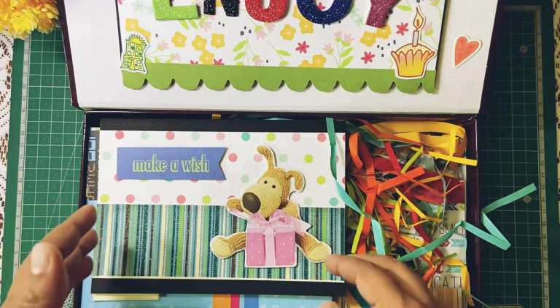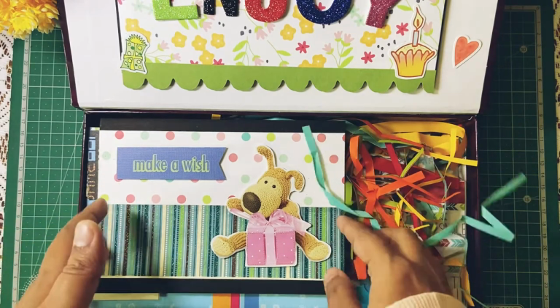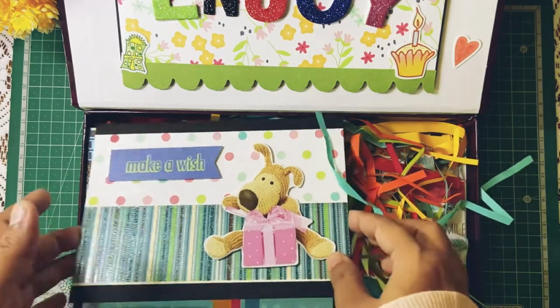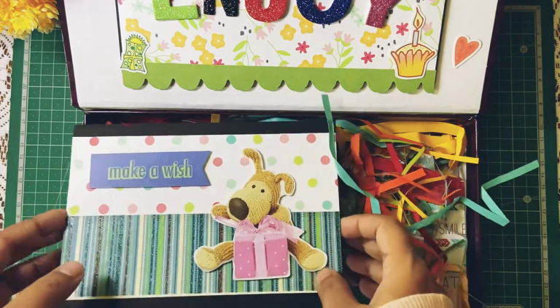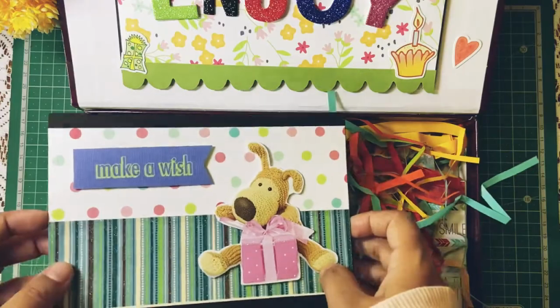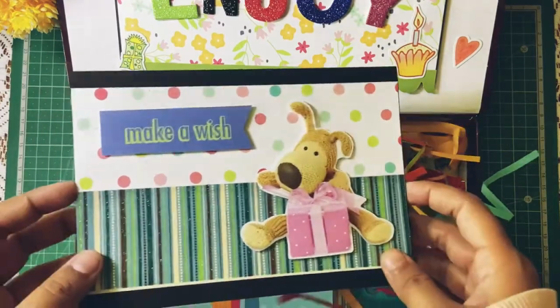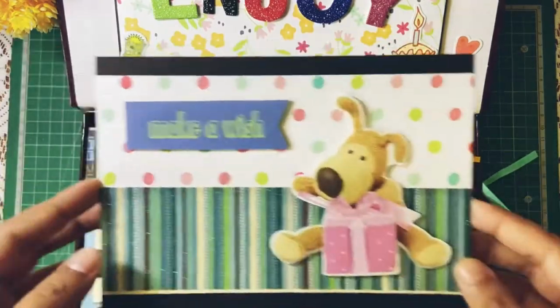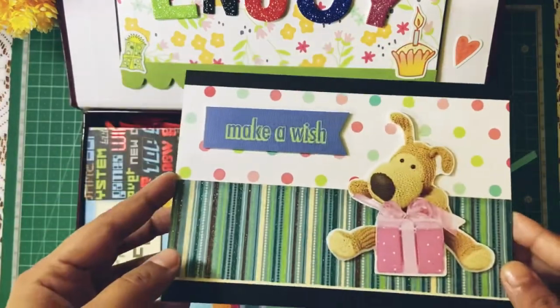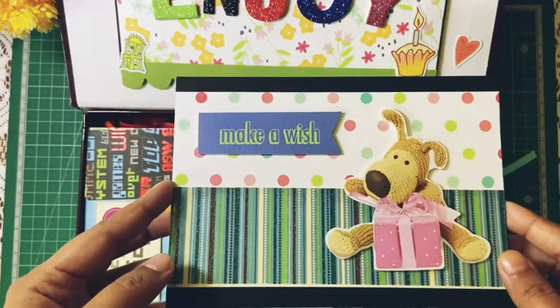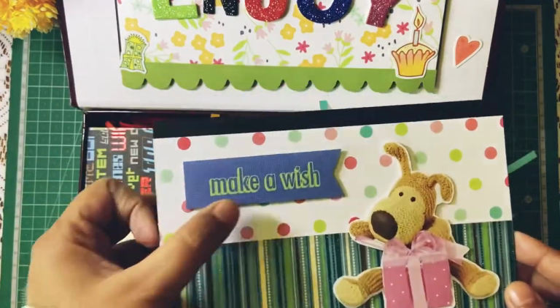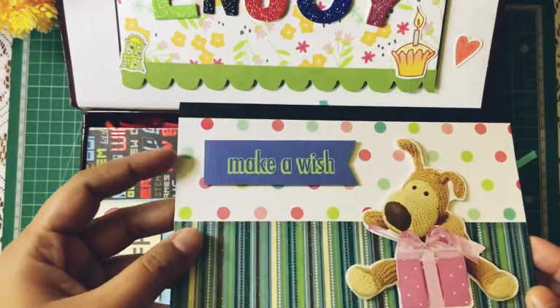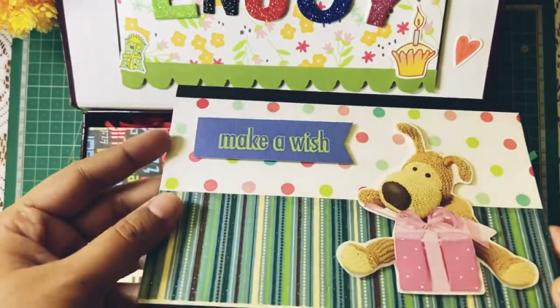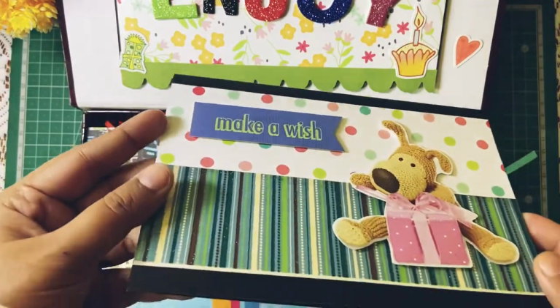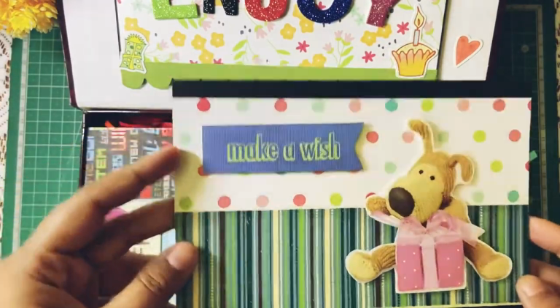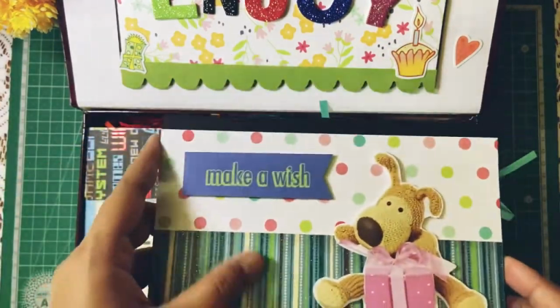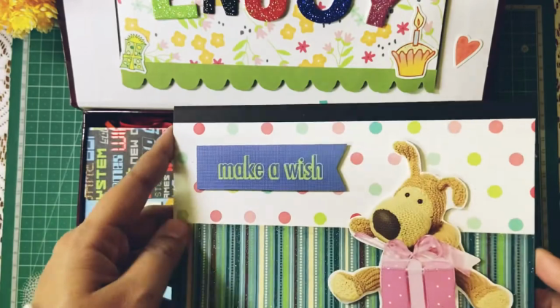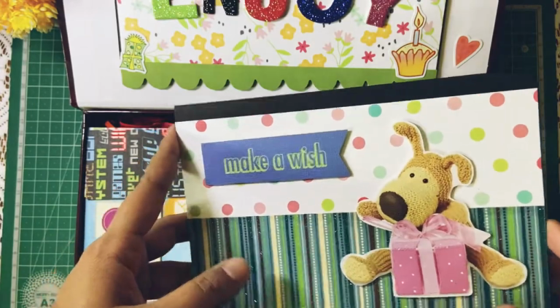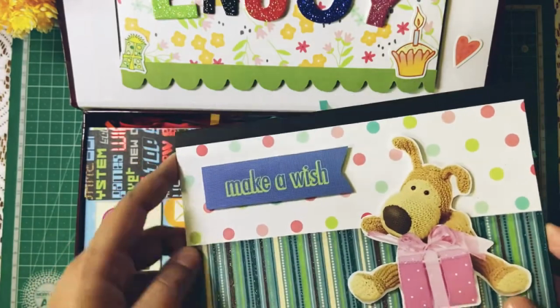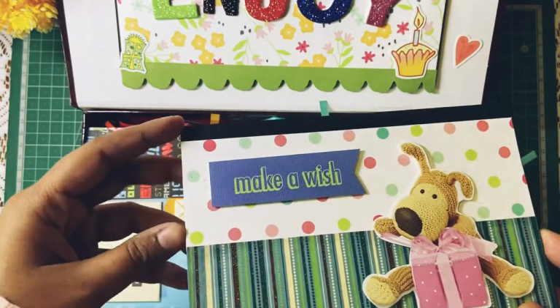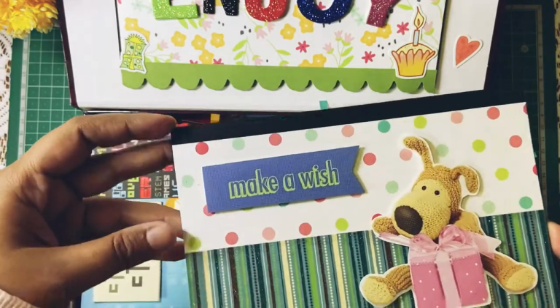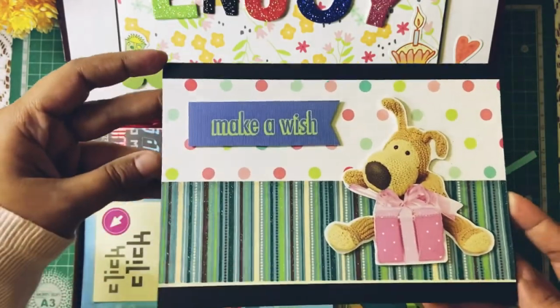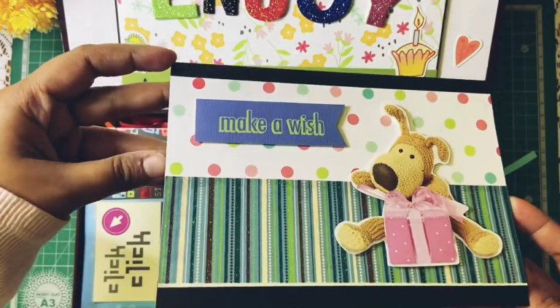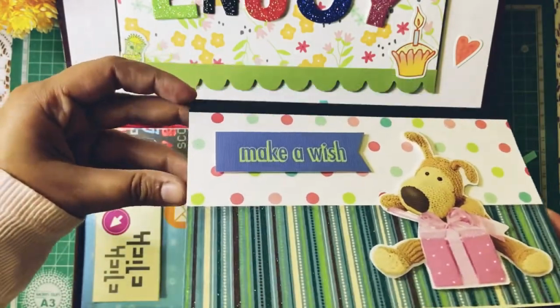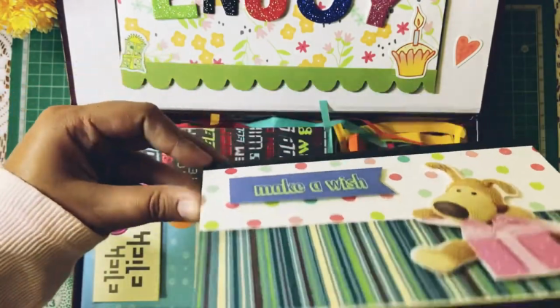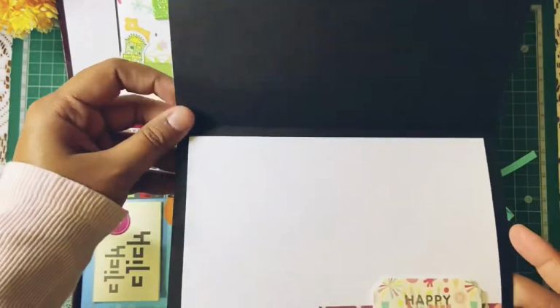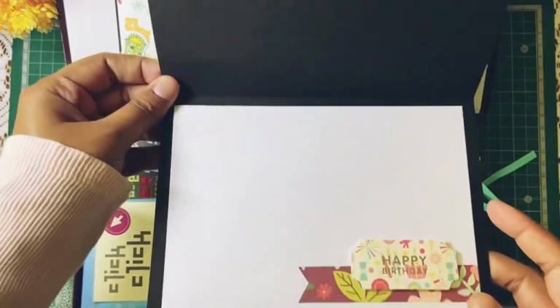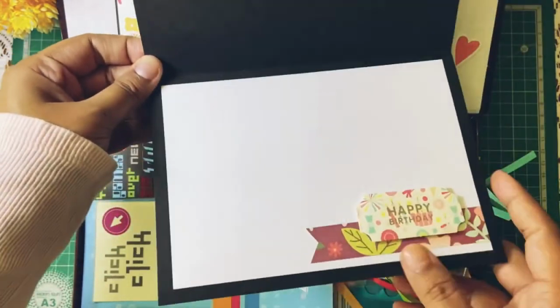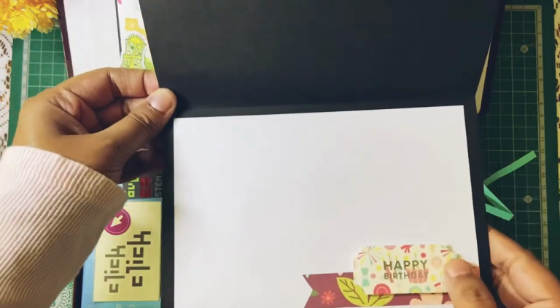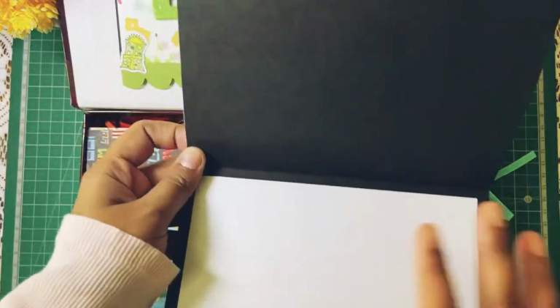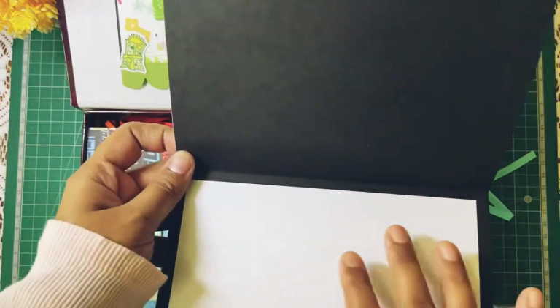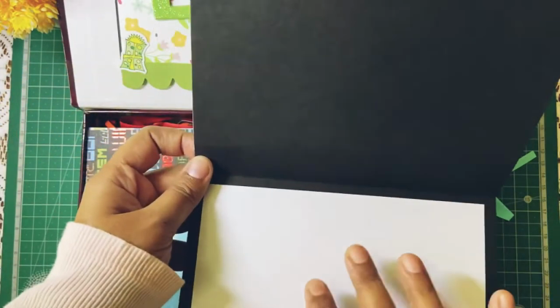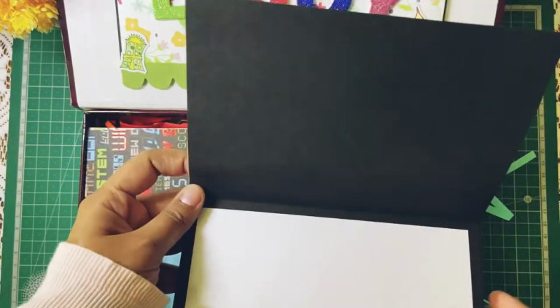Let me start with this one first. This is the birthday card, which is Make-A-Wish. Really glittery paper, really nice and beautiful. It opens up like this and has 'Happy Birthday' inside. We'll put down the message now.